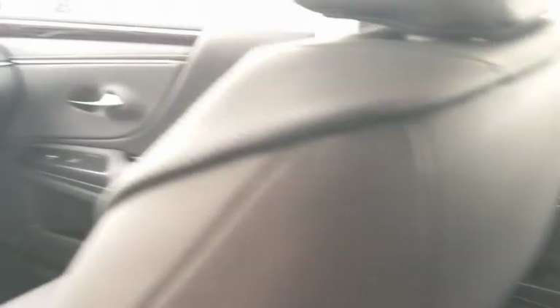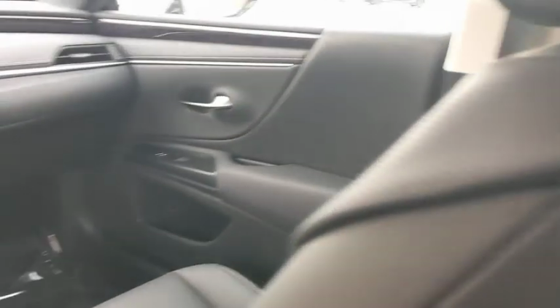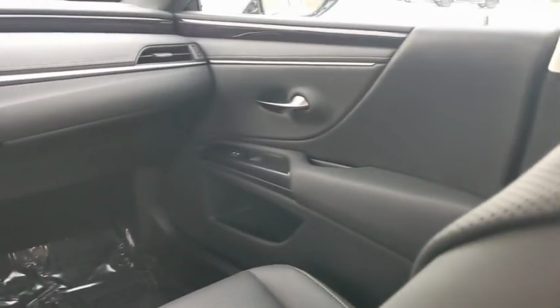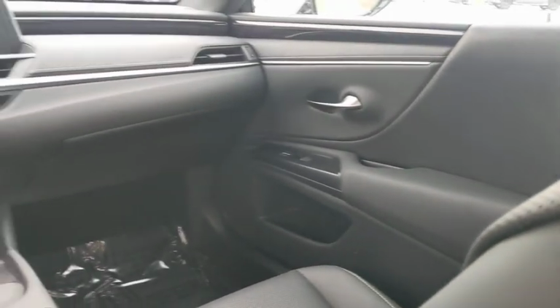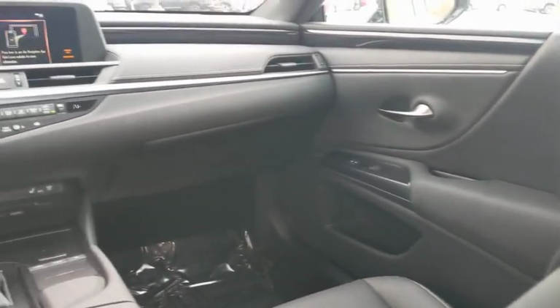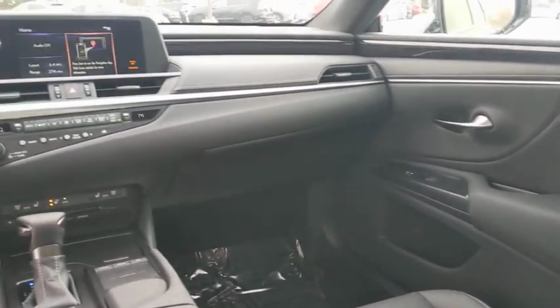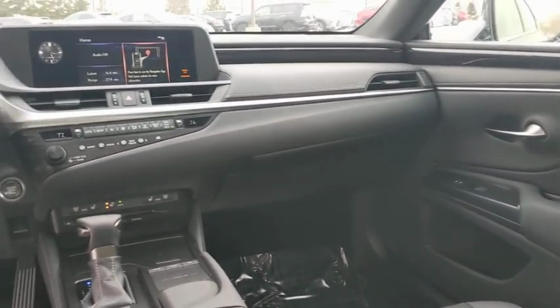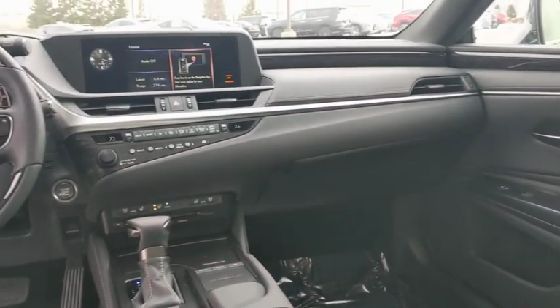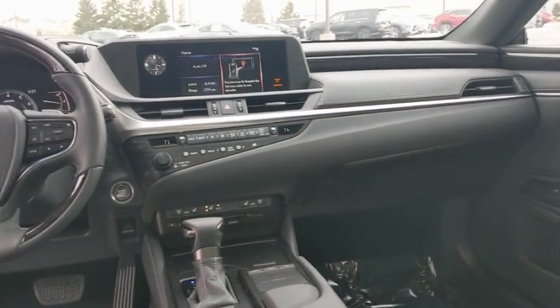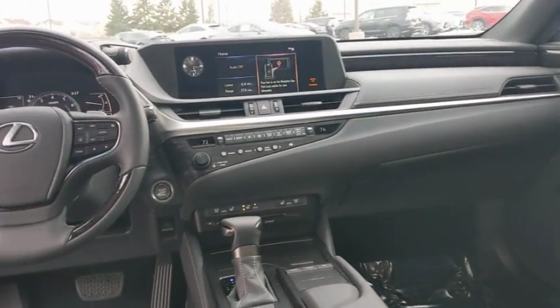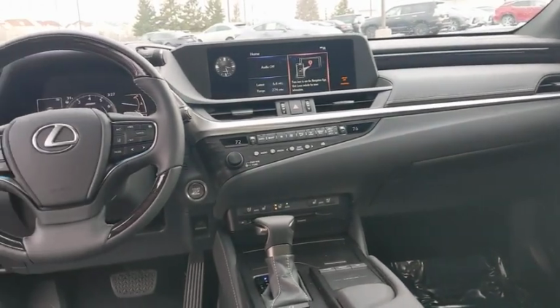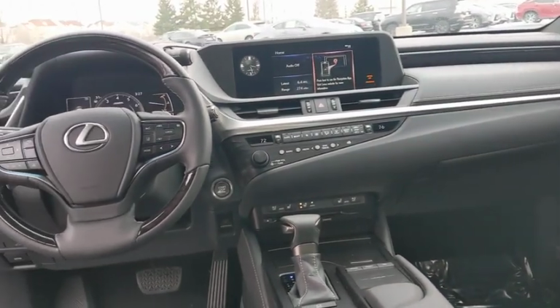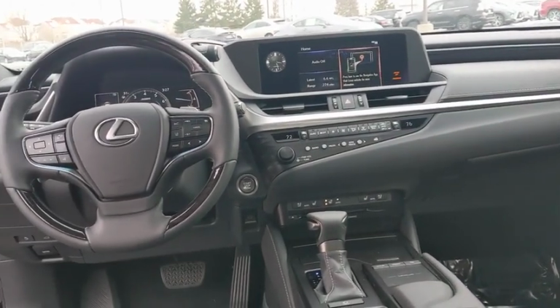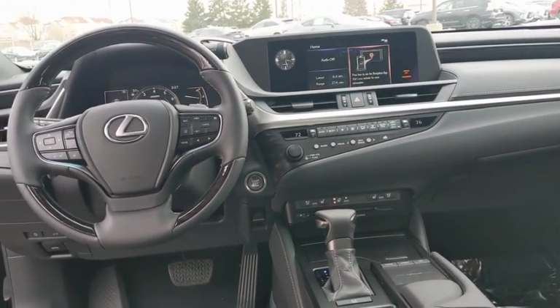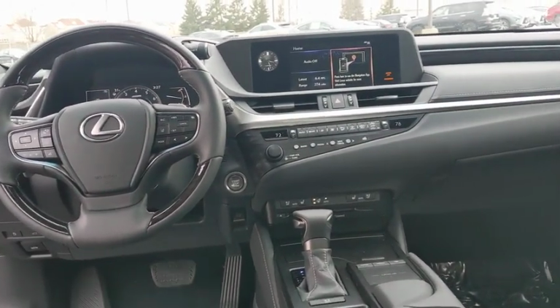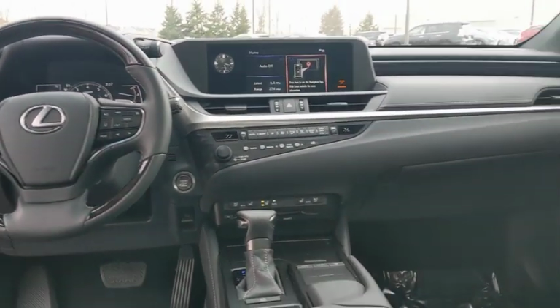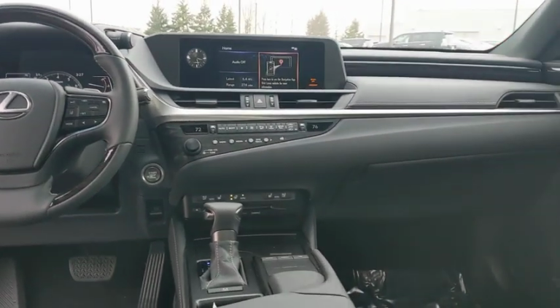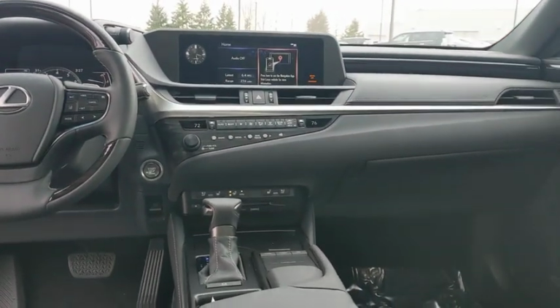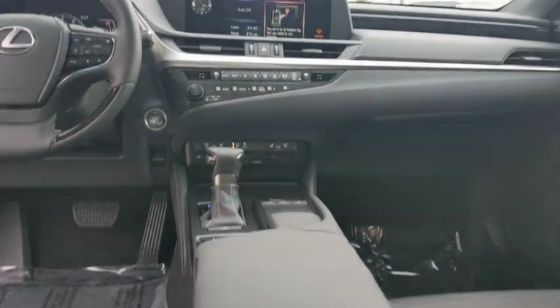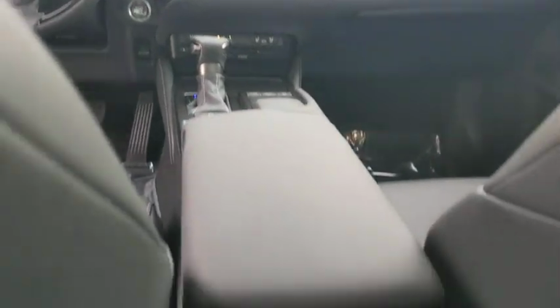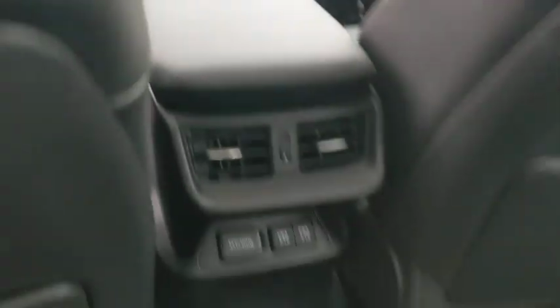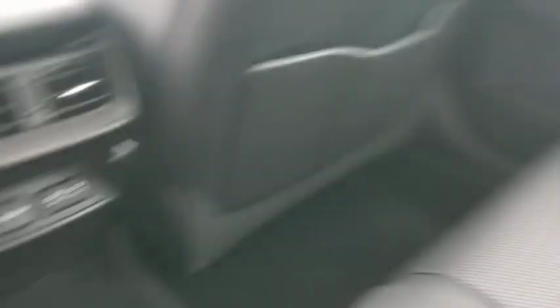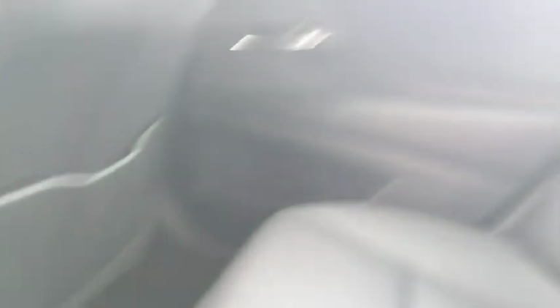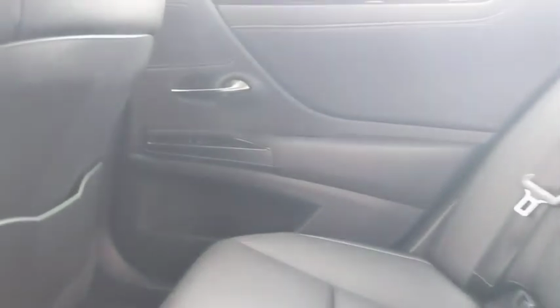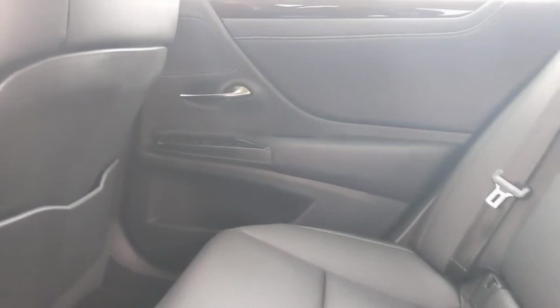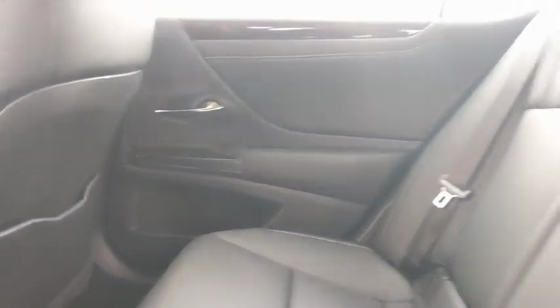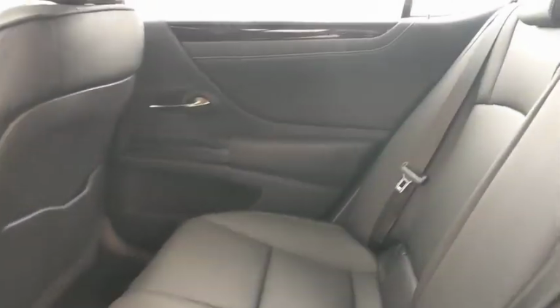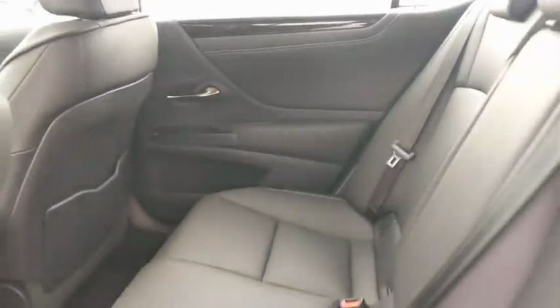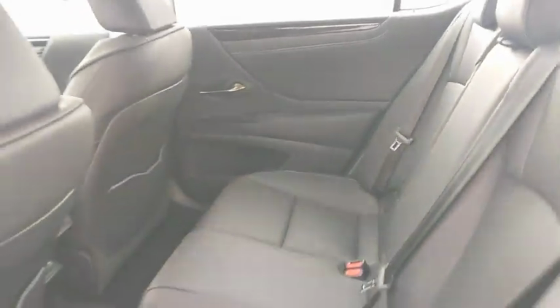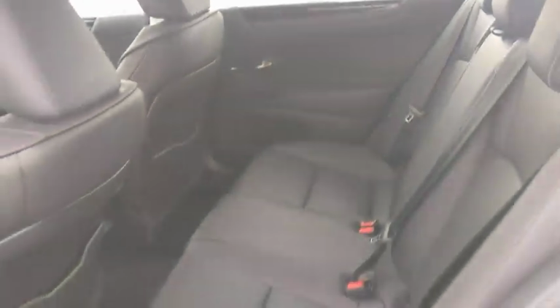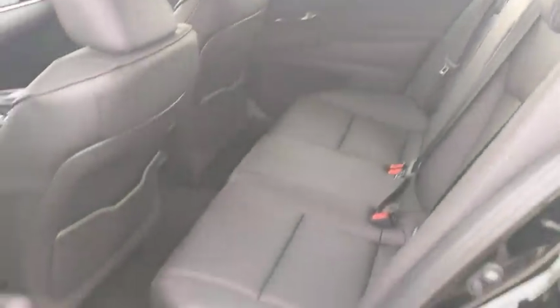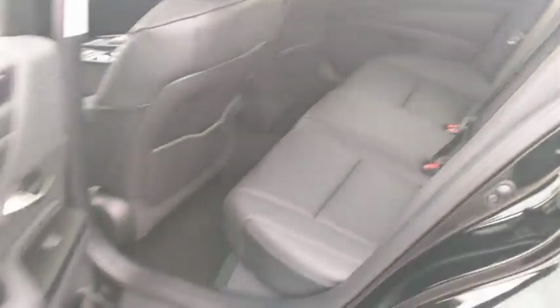Leather-wrapped steering wheel, Bluetooth, adjustable steering wheel, power steering, floor mats, cruise control, auto-dimming rear-view mirror, keyless start, aluminum wheels, four-wheel disc brakes.